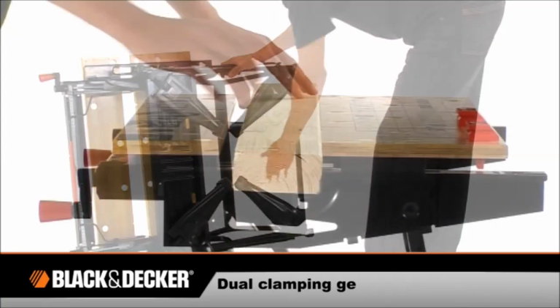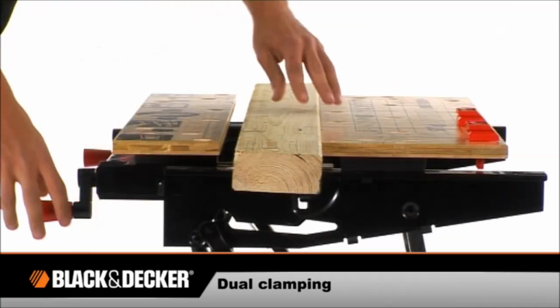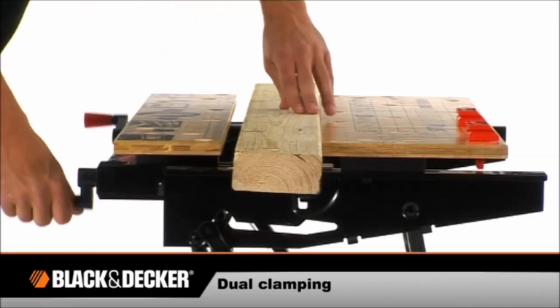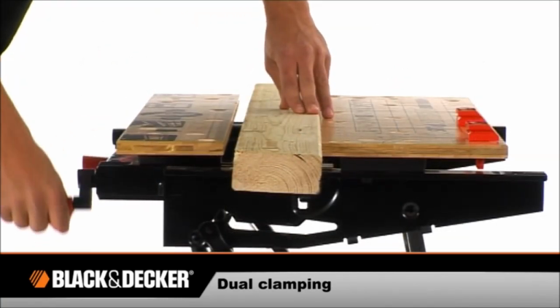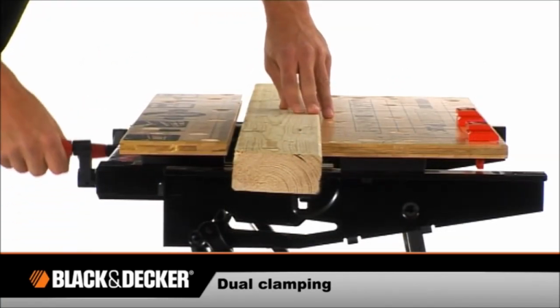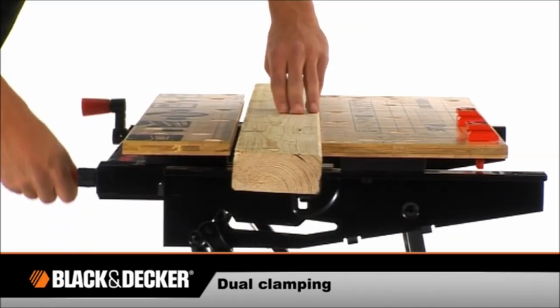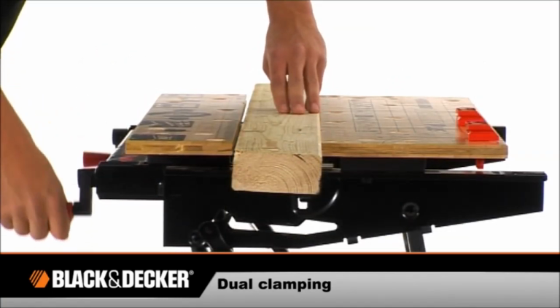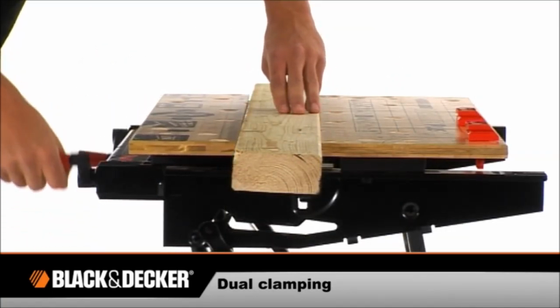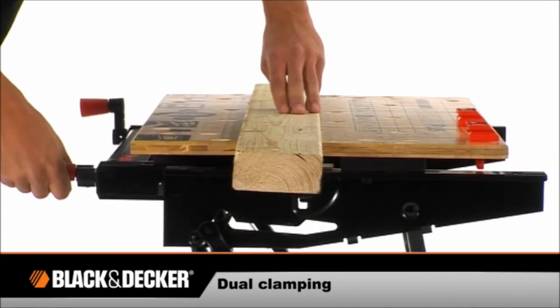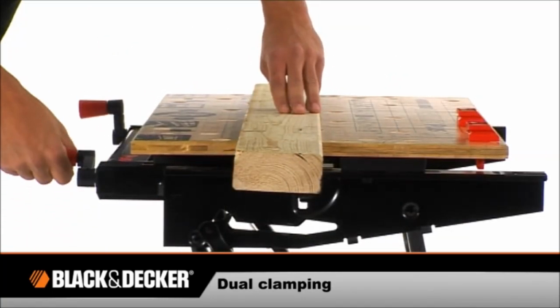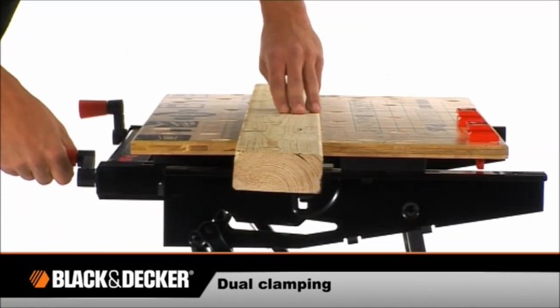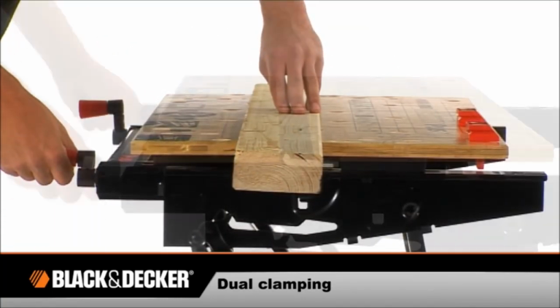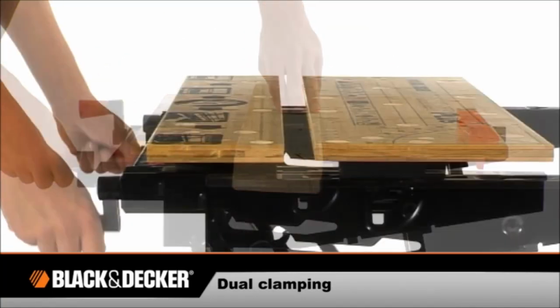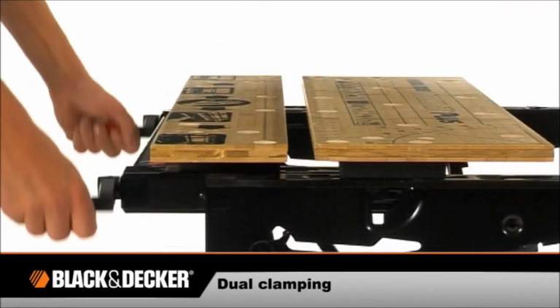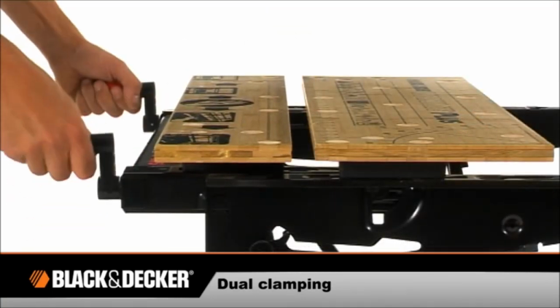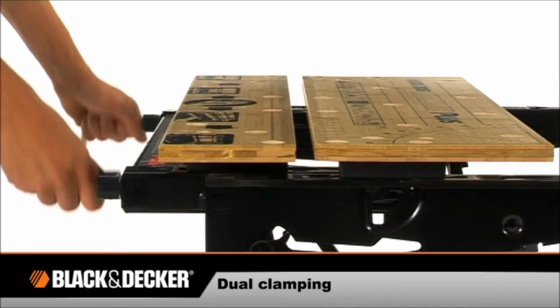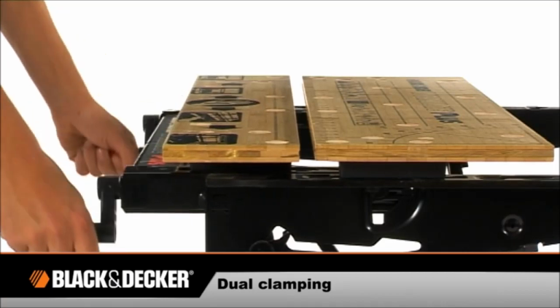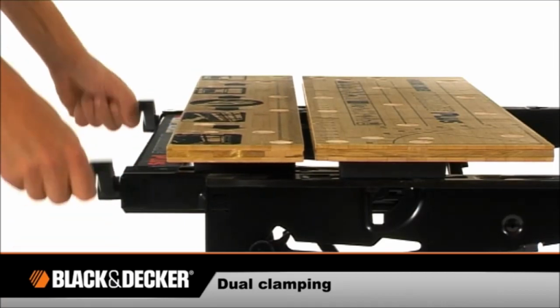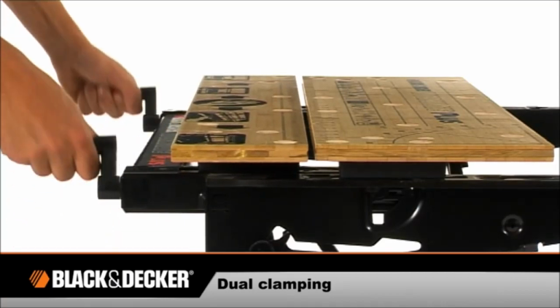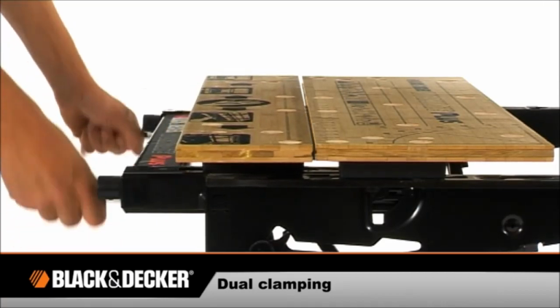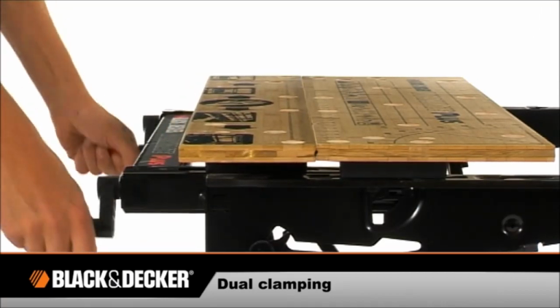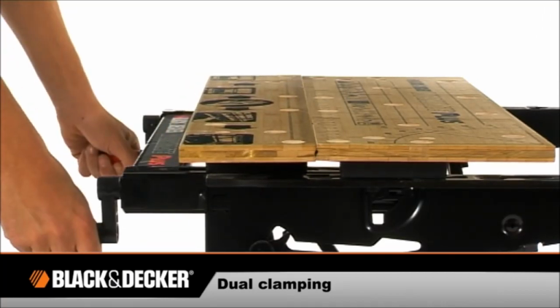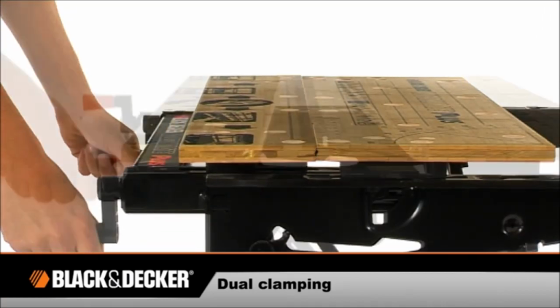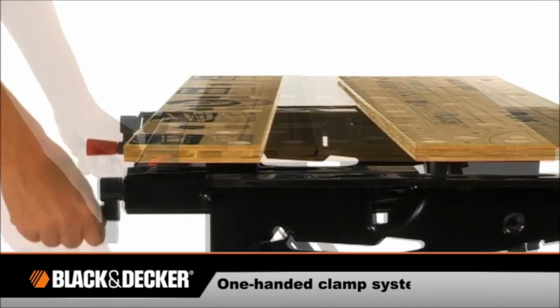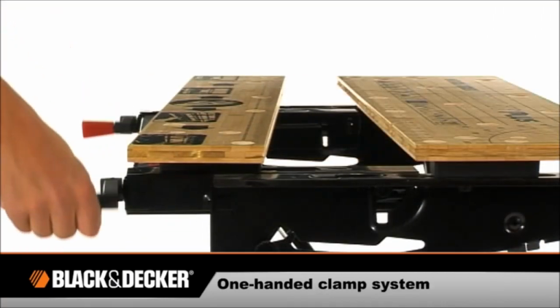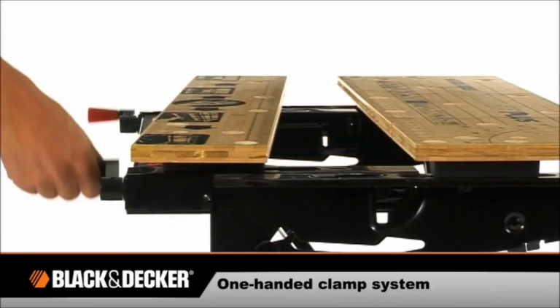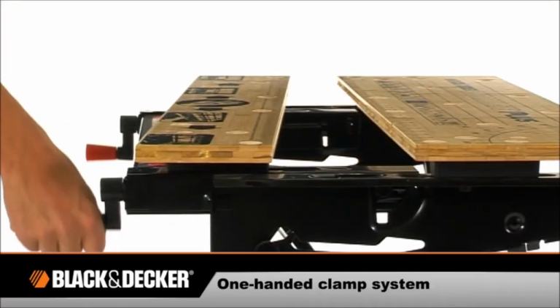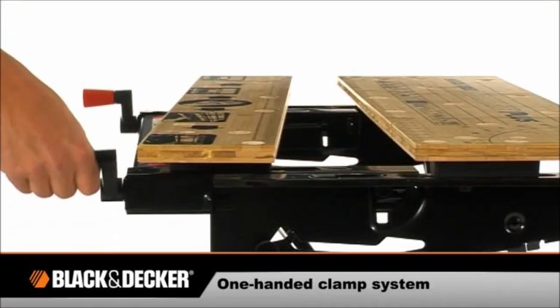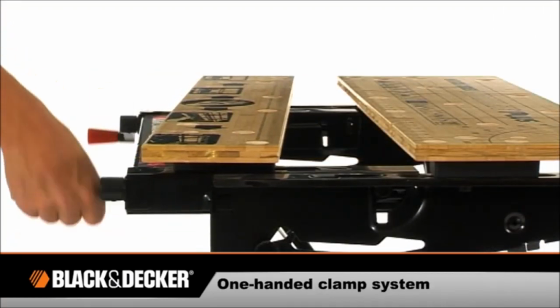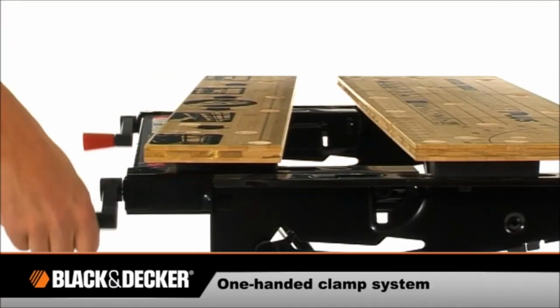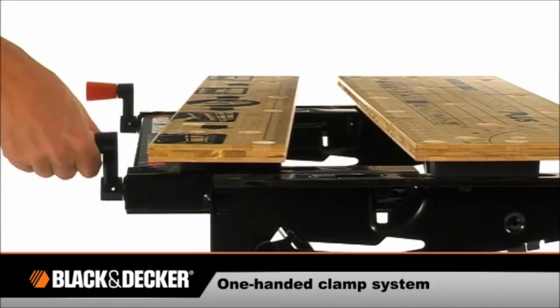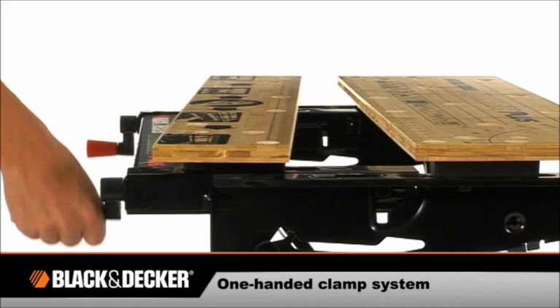Dual clamping cranks increase clamping force and versatility, whilst the exclusive advanced one-handed clamp system allows clamps to be adjusted together or independently.